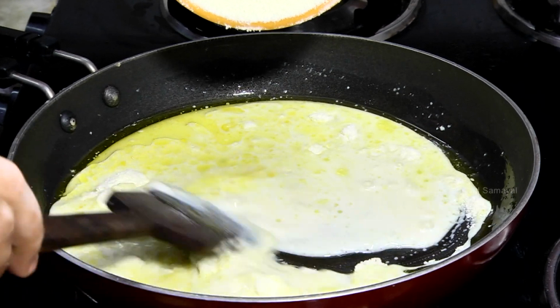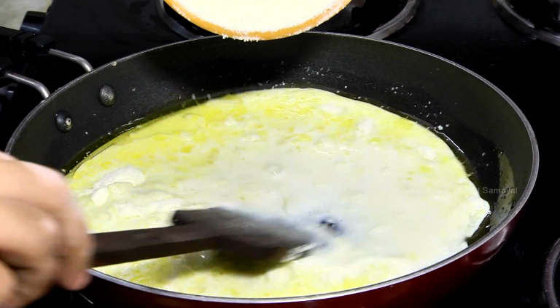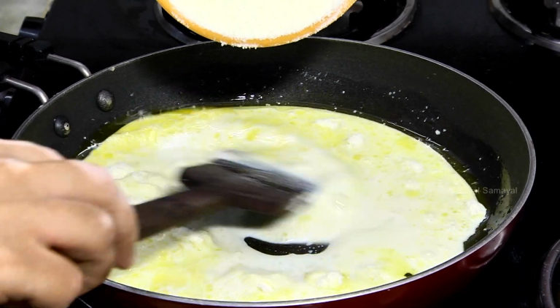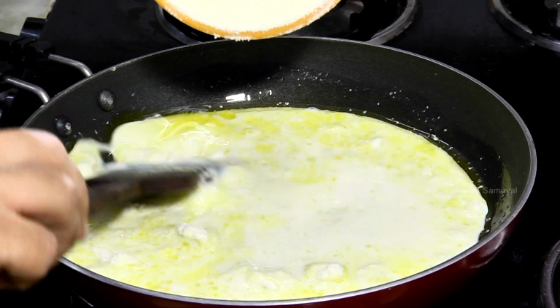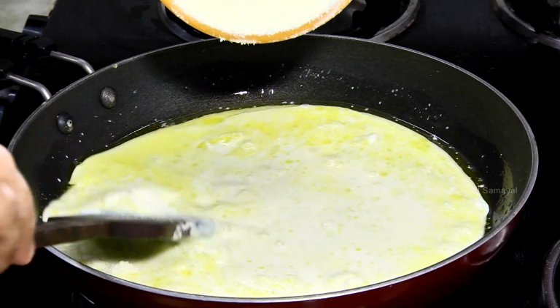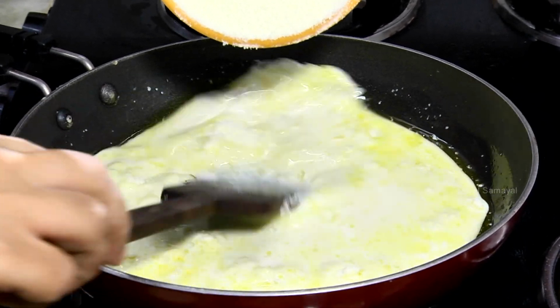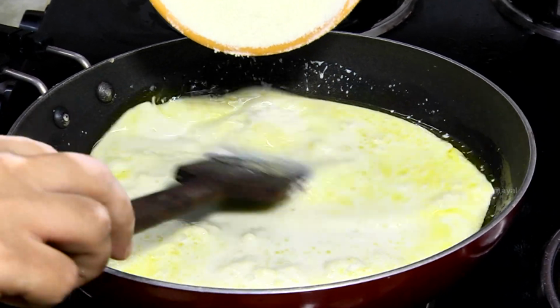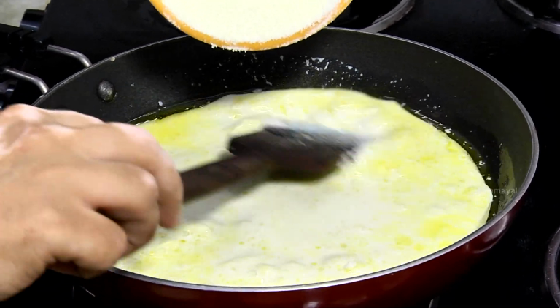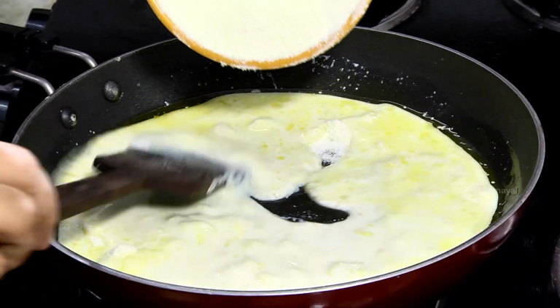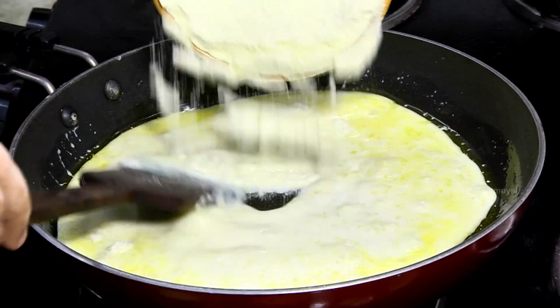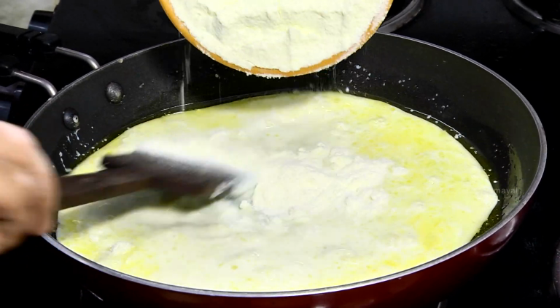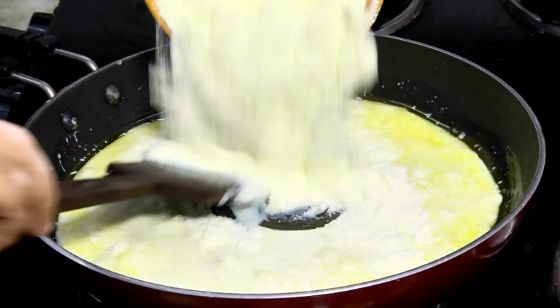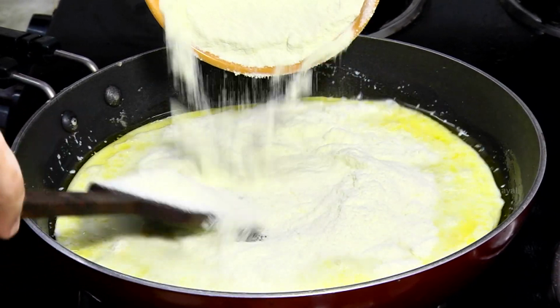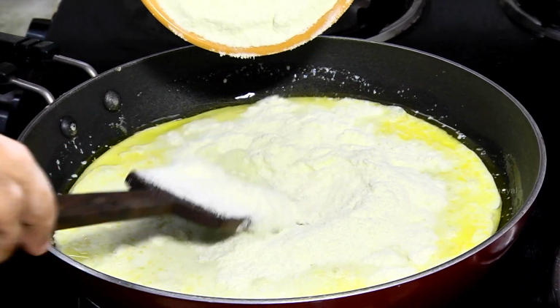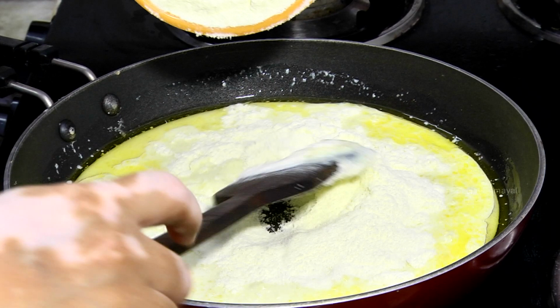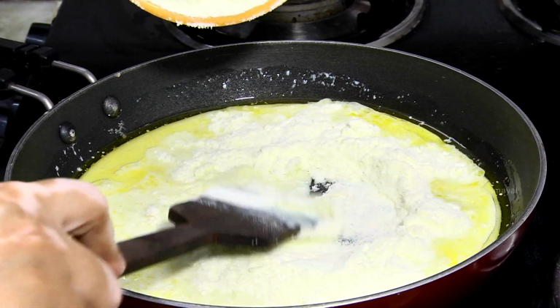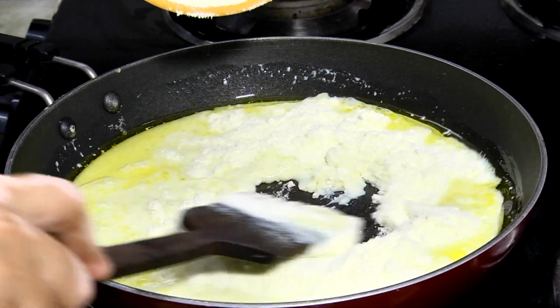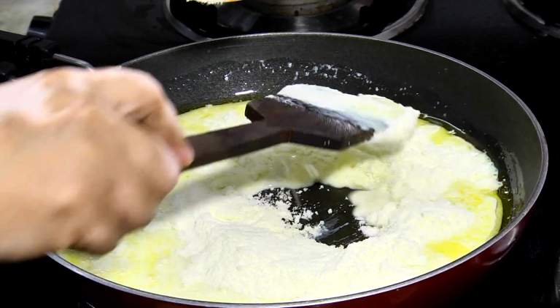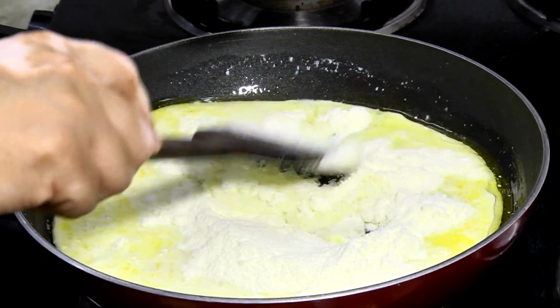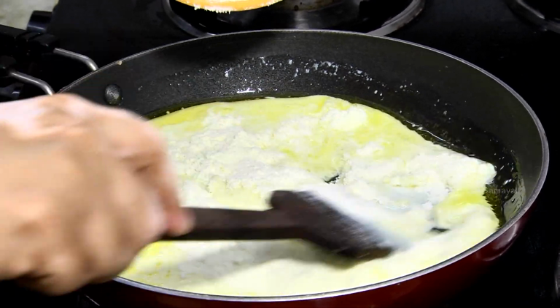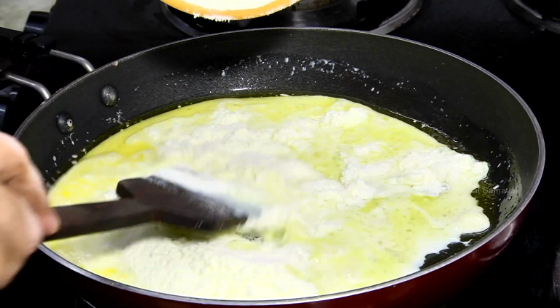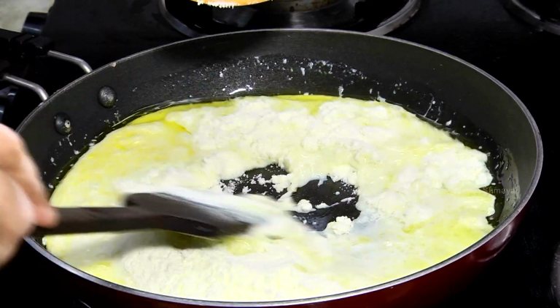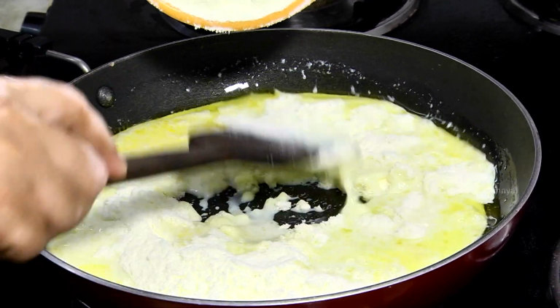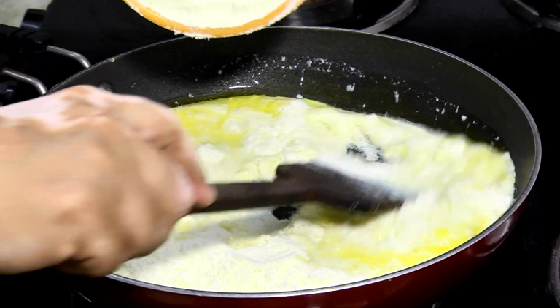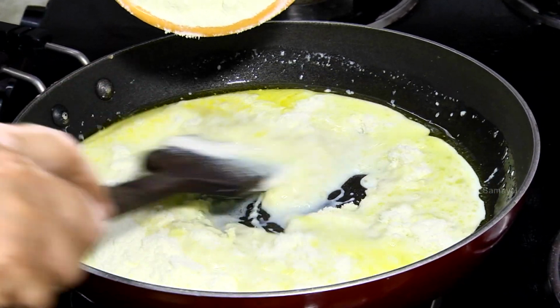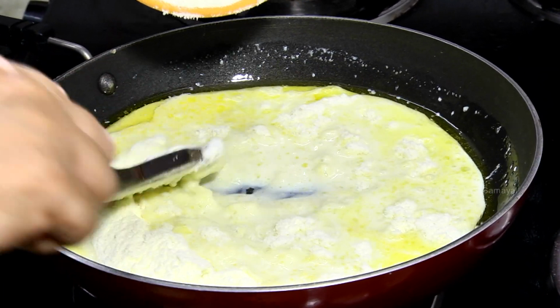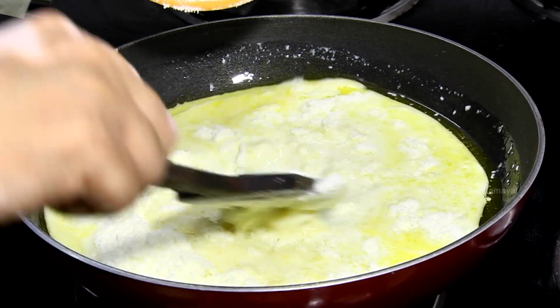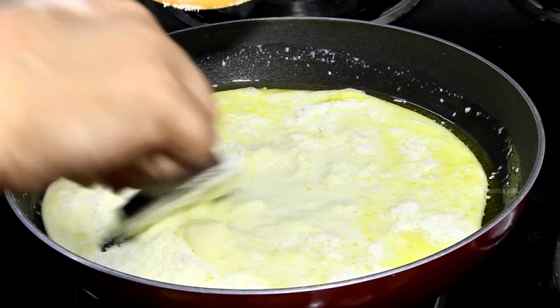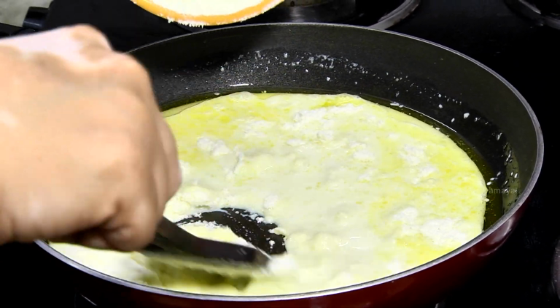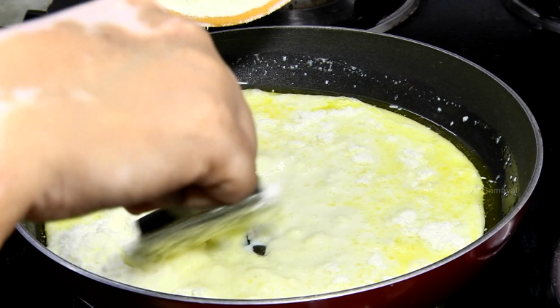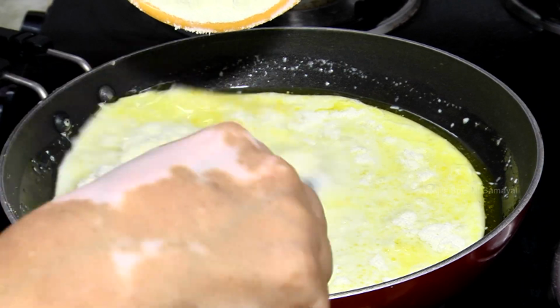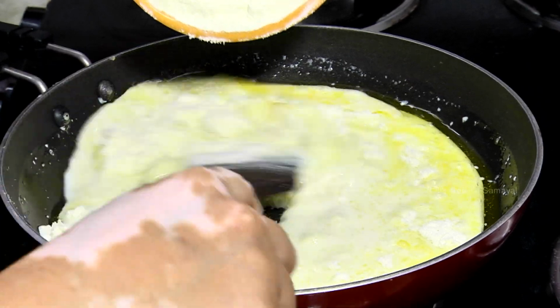When you cut it, you can cut it. It's very easy to cut it.